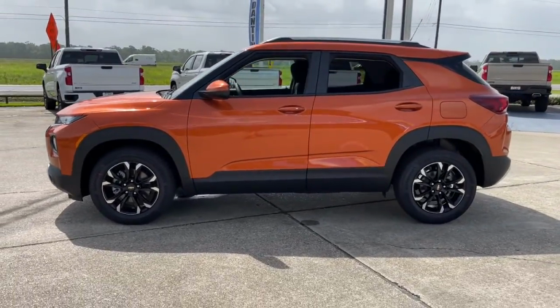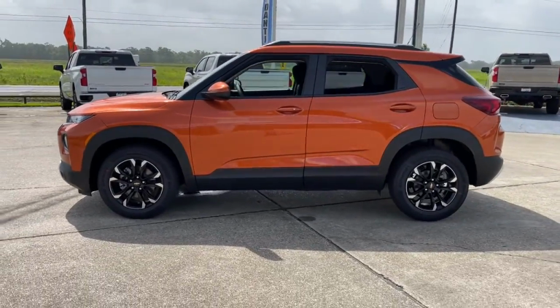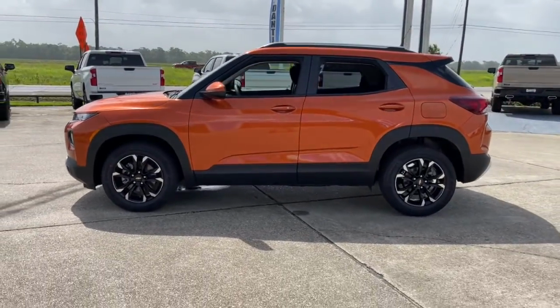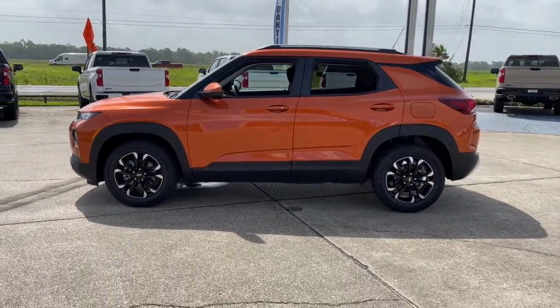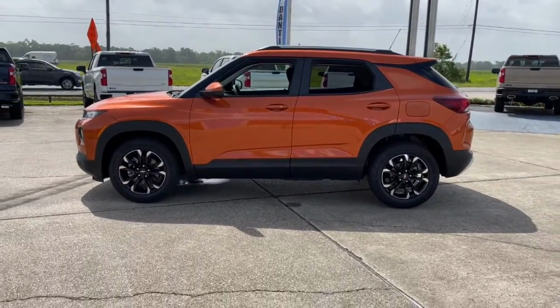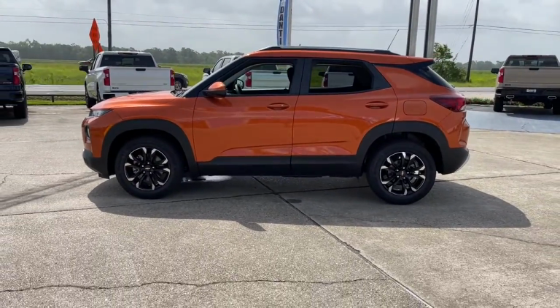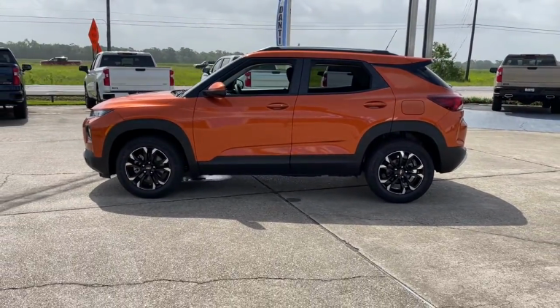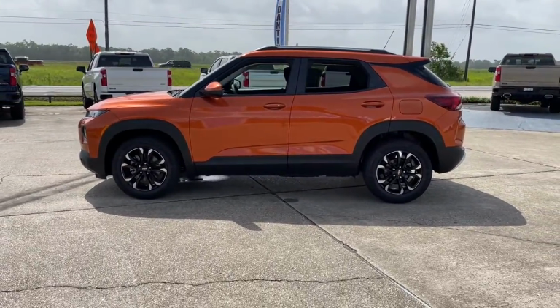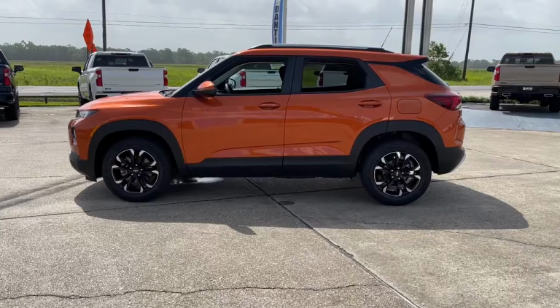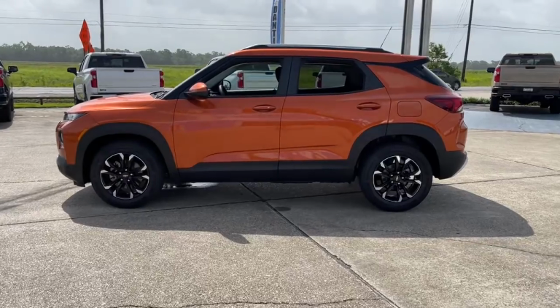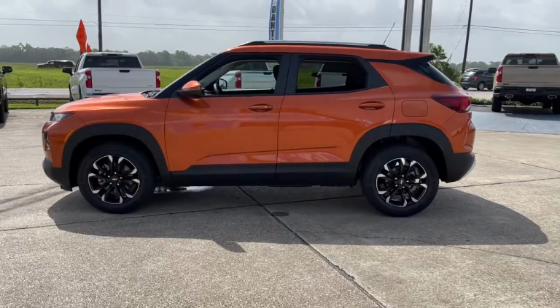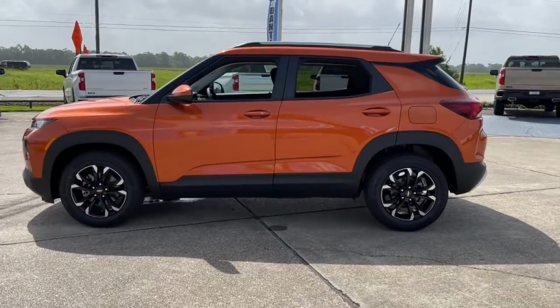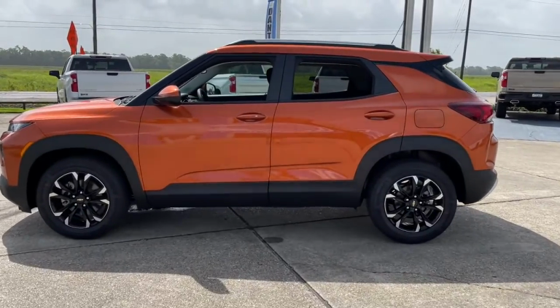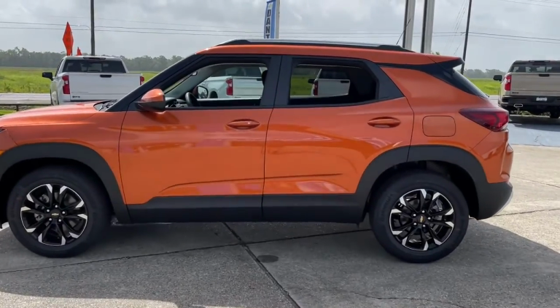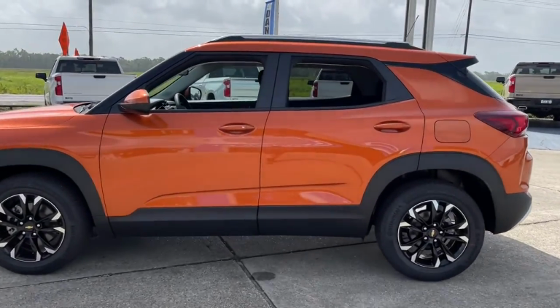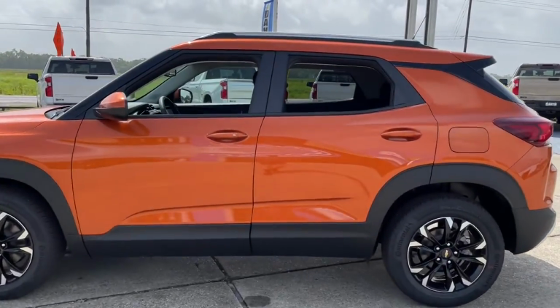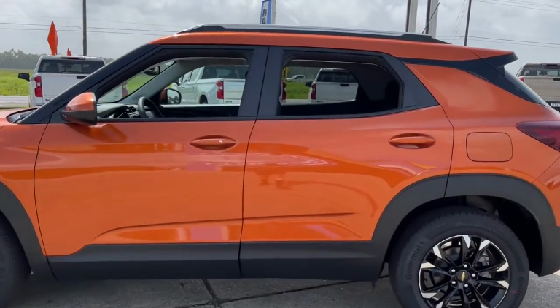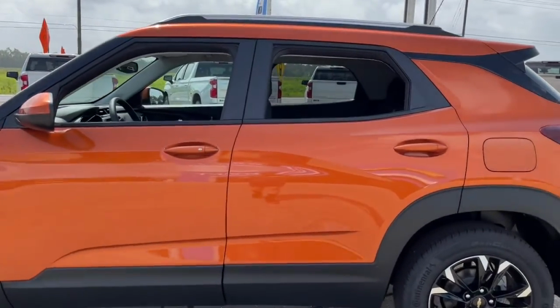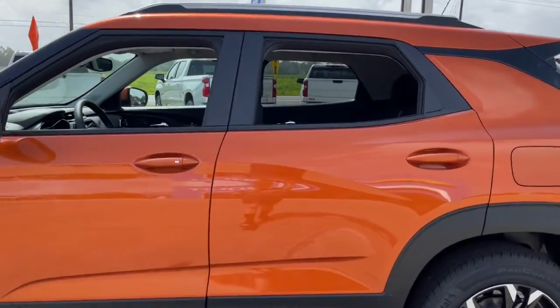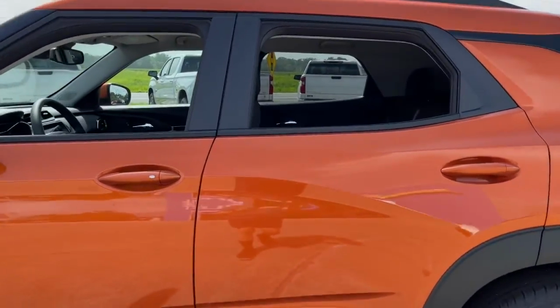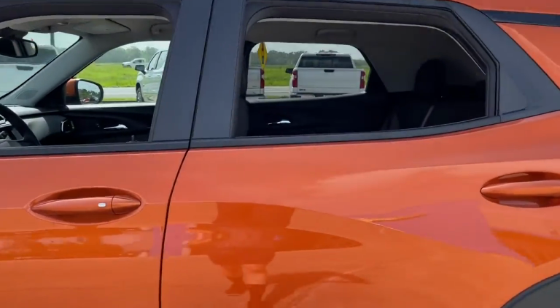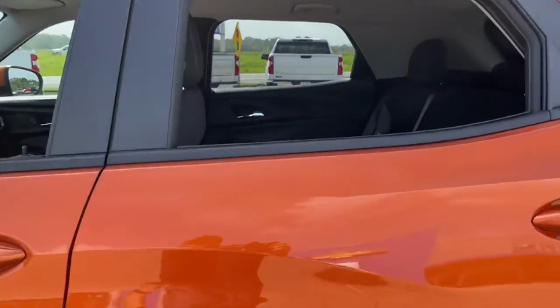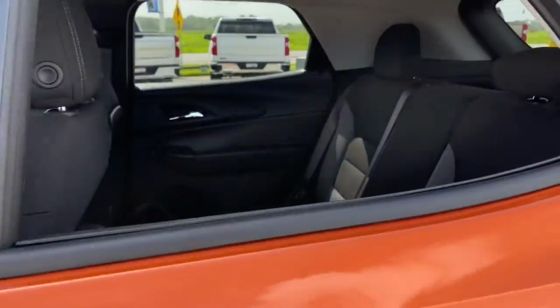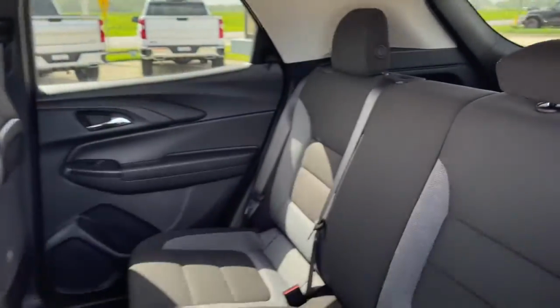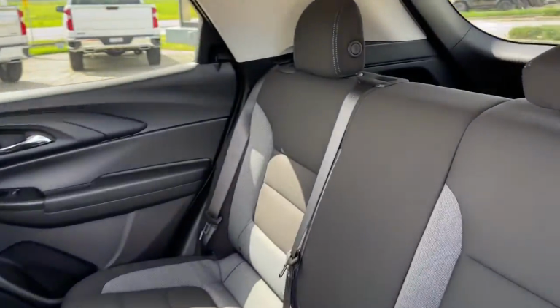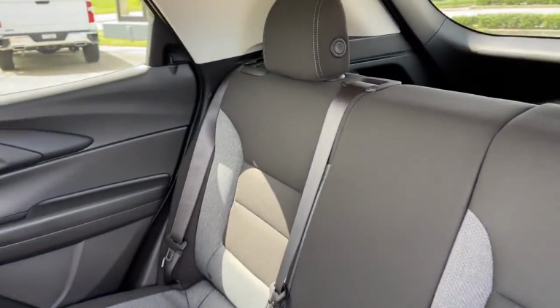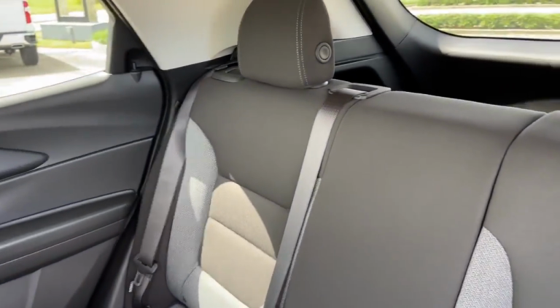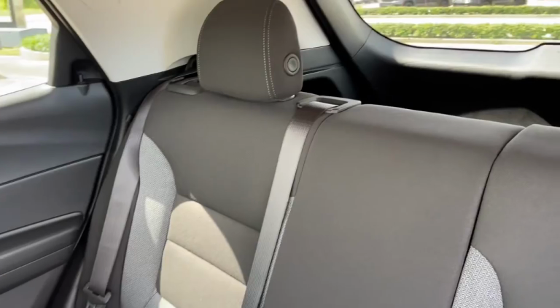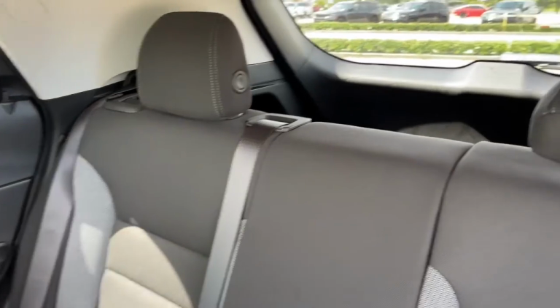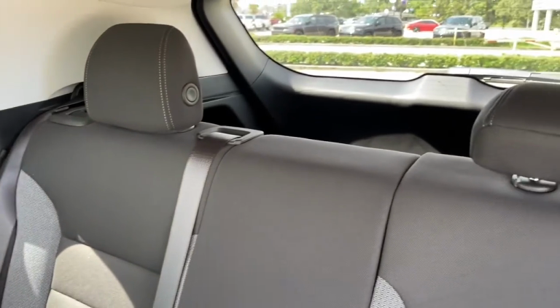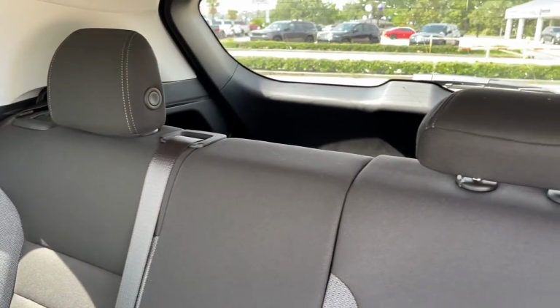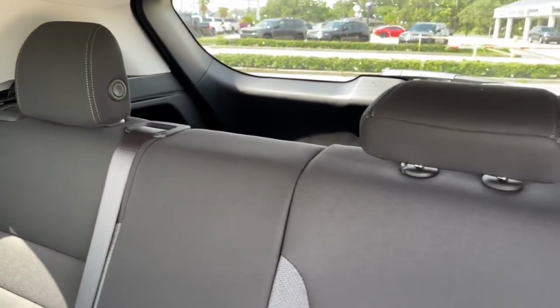Its spacious, comfortable cabin, flexible interior, and standard touchscreen connectivity make it easier than ever to relax and enjoy the journey.